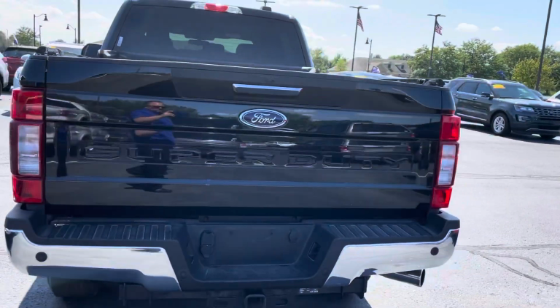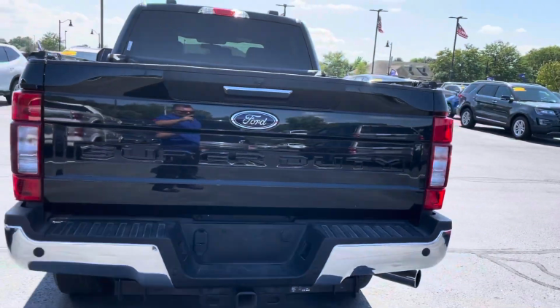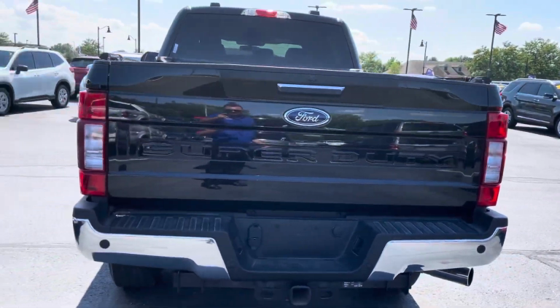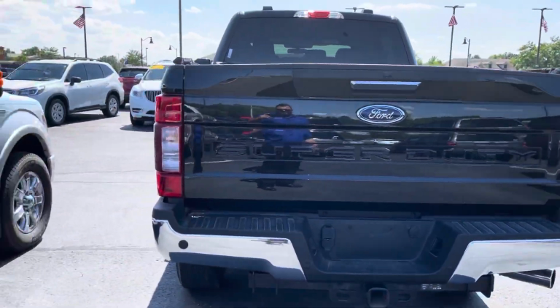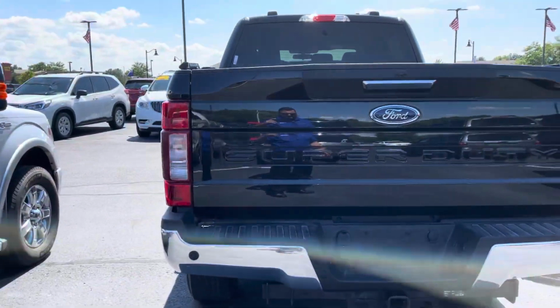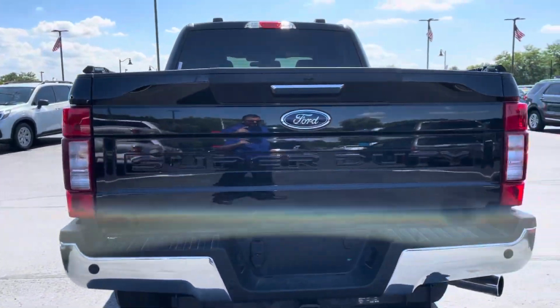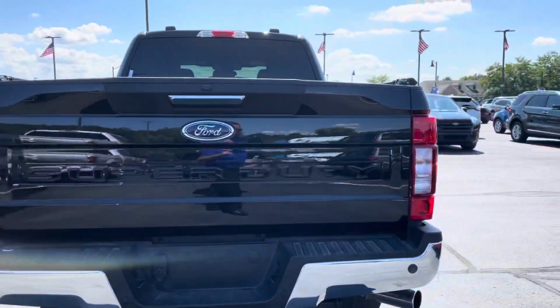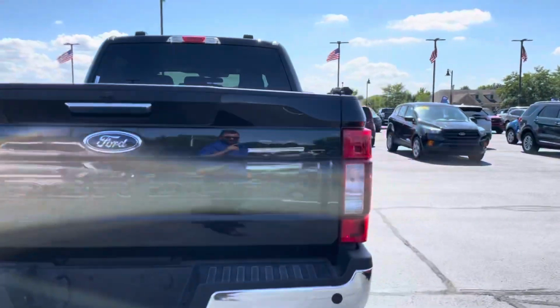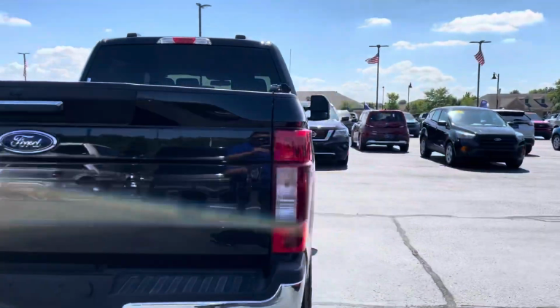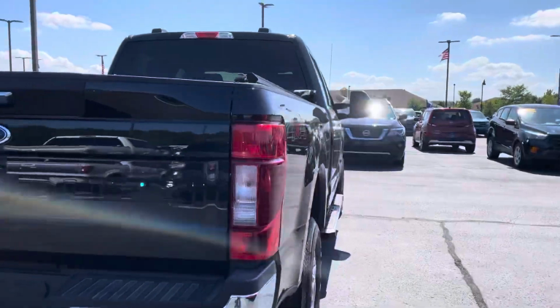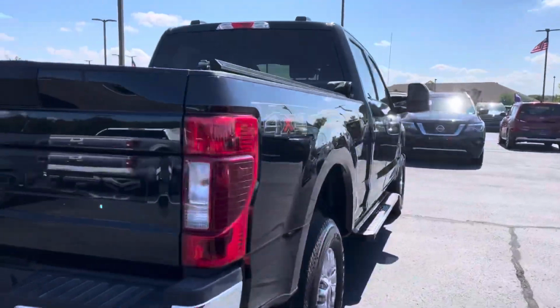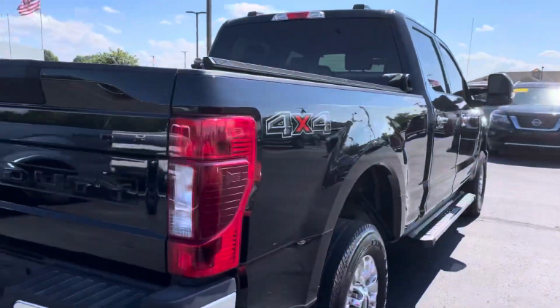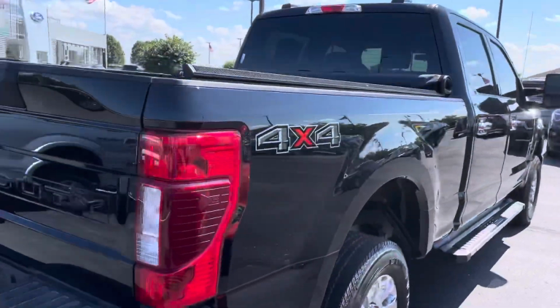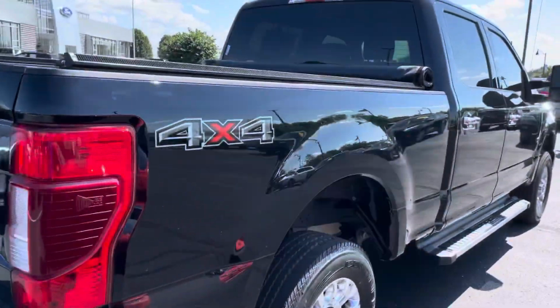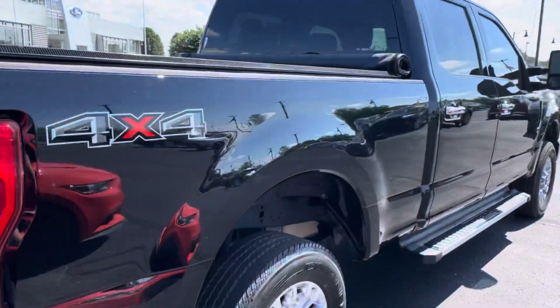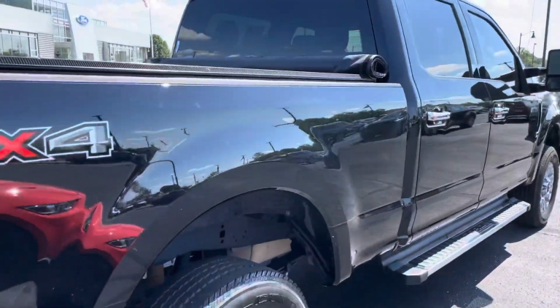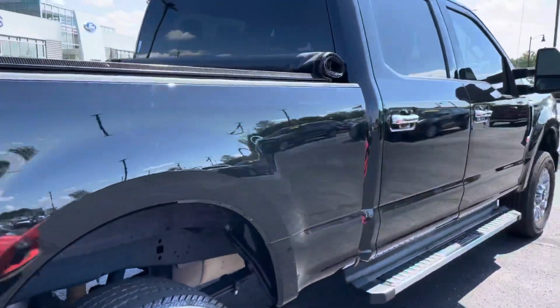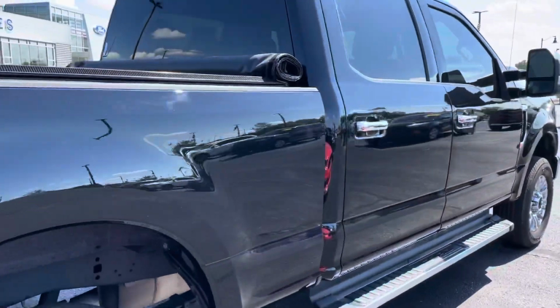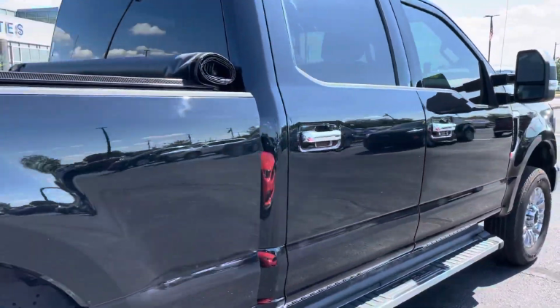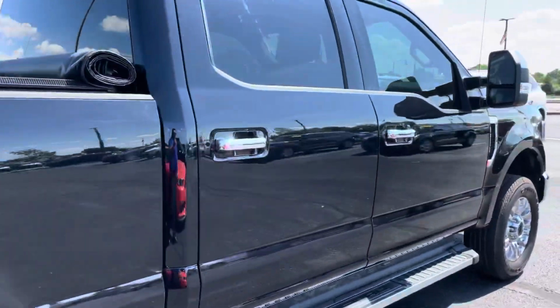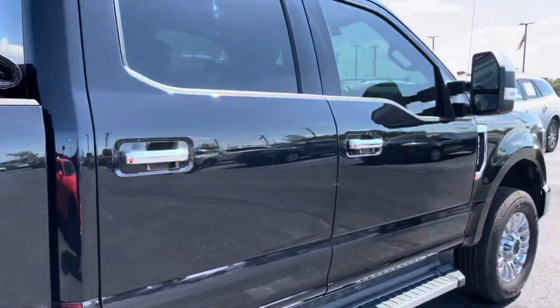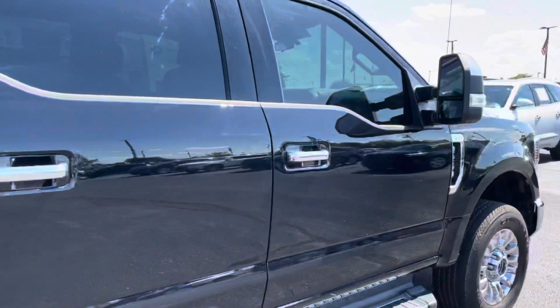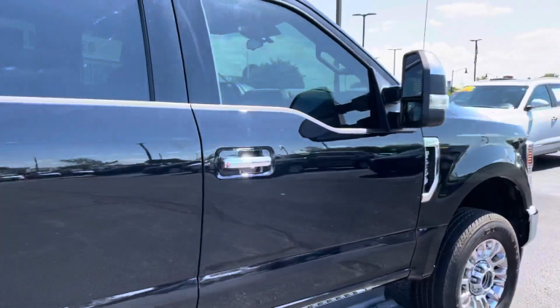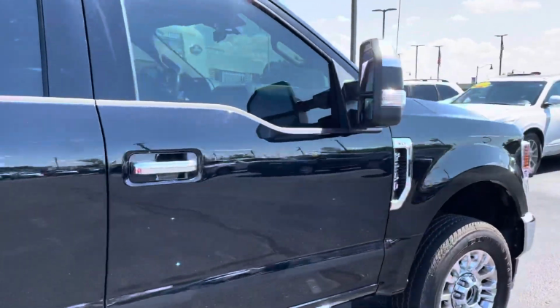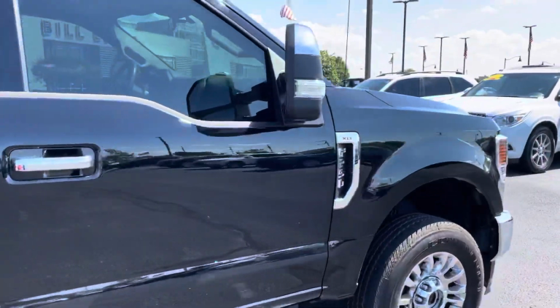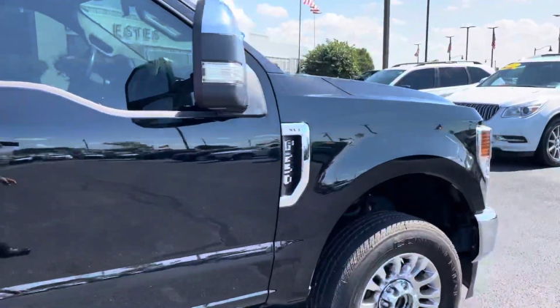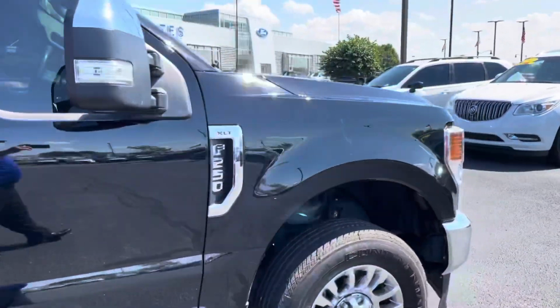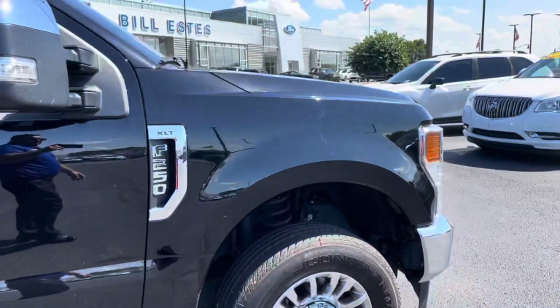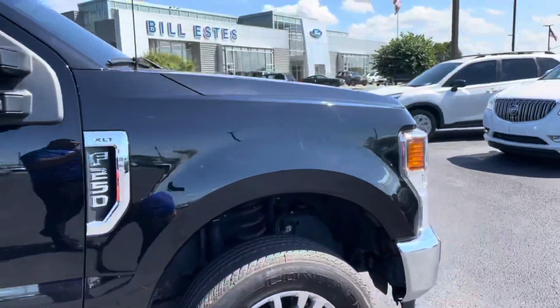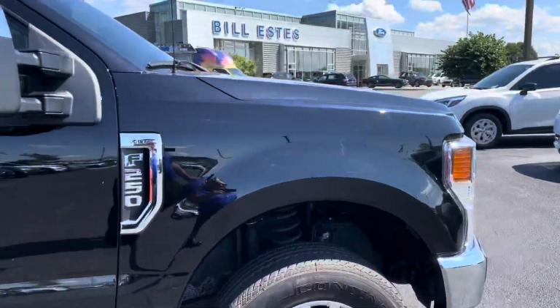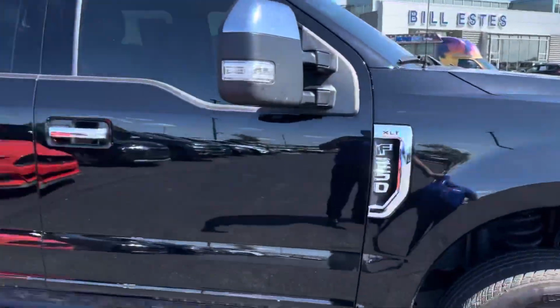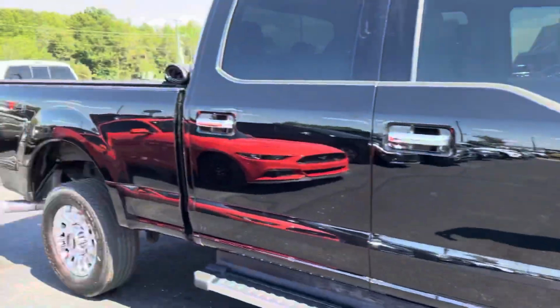Around to the back here, and around the passenger side. I'll show you the interior — it needs detailing, but it's still not in bad shape at all.